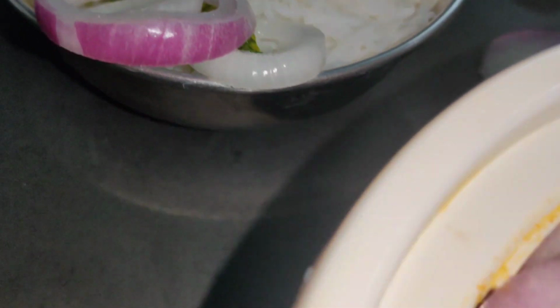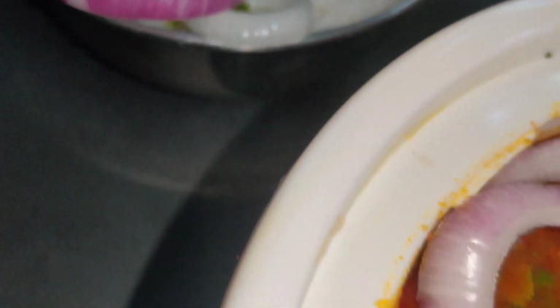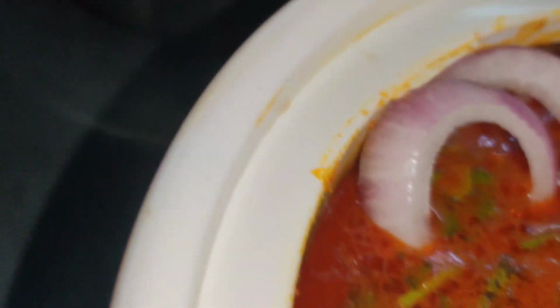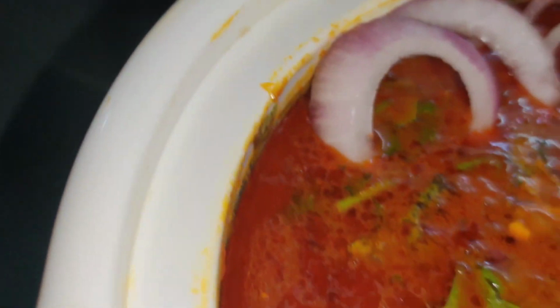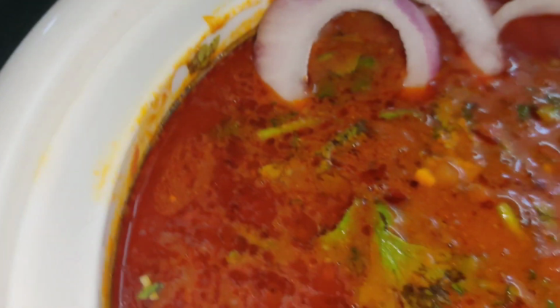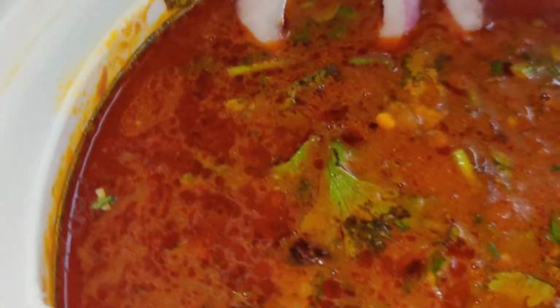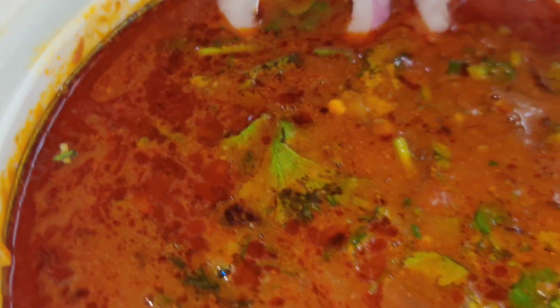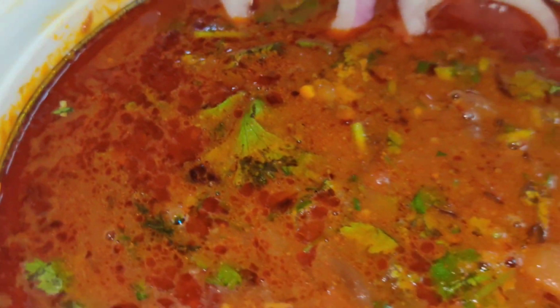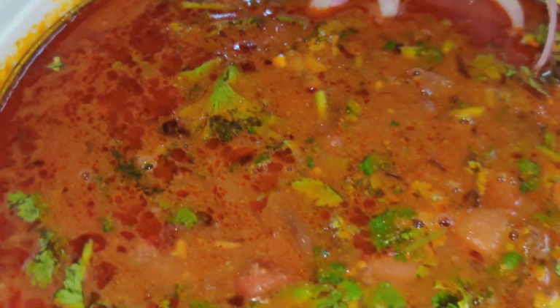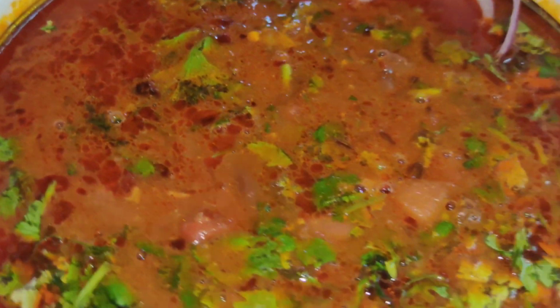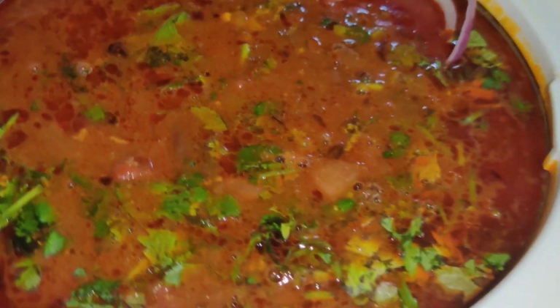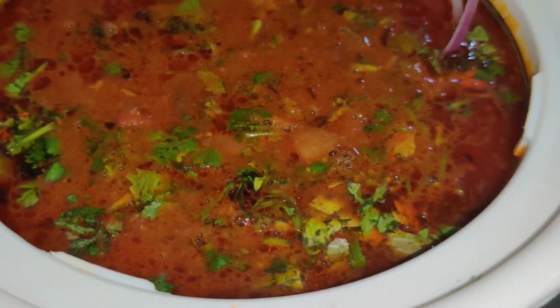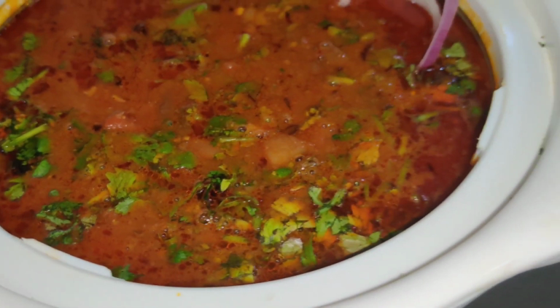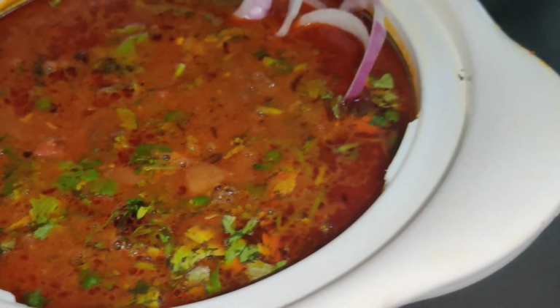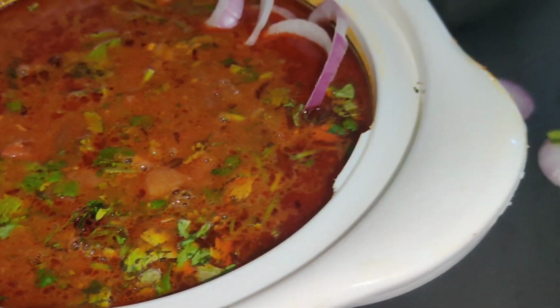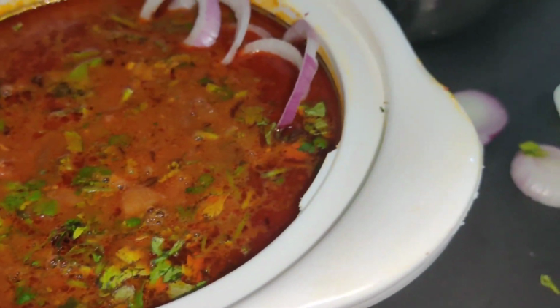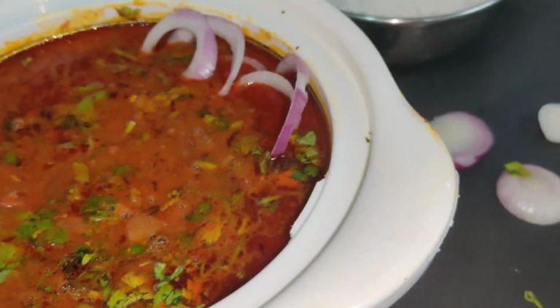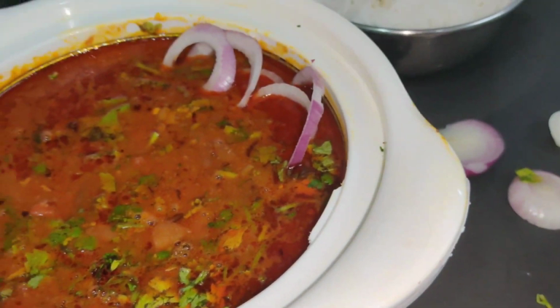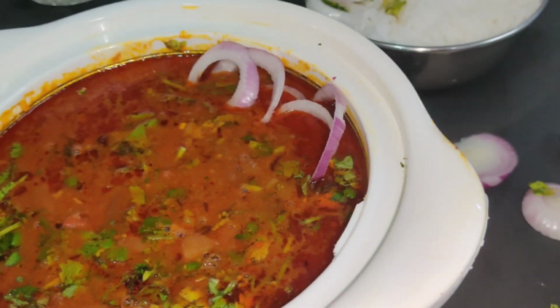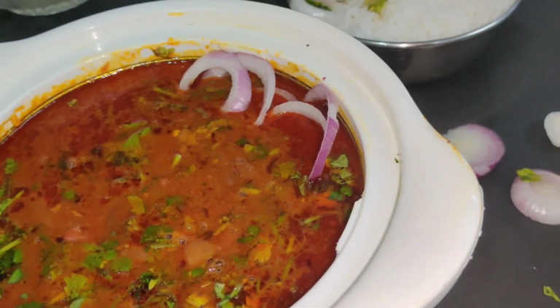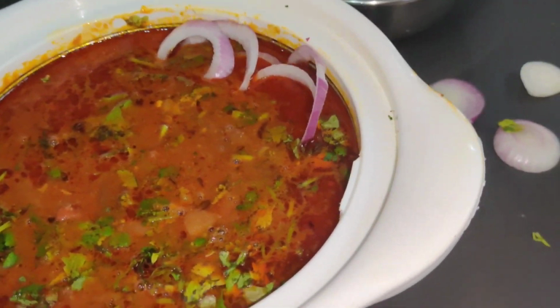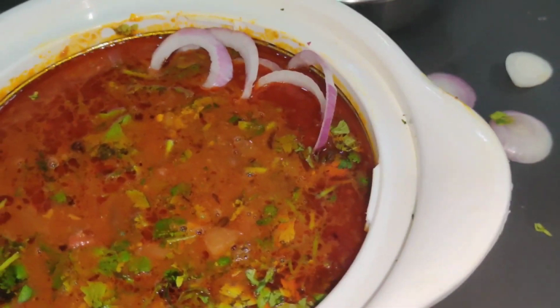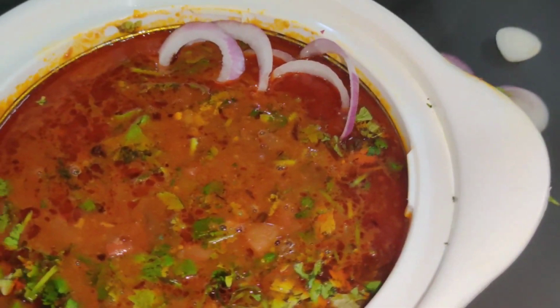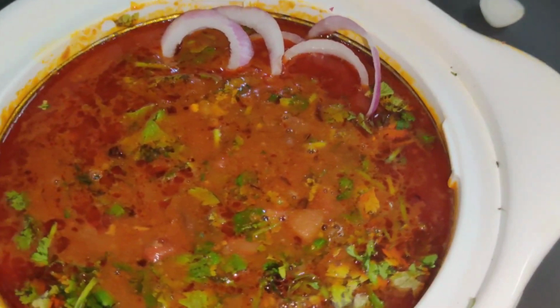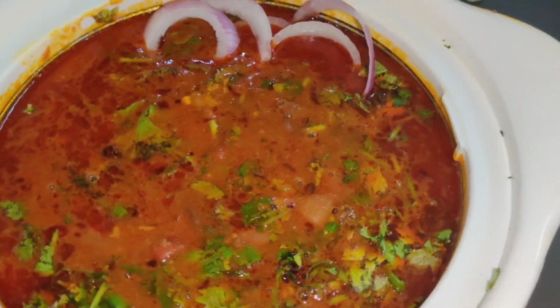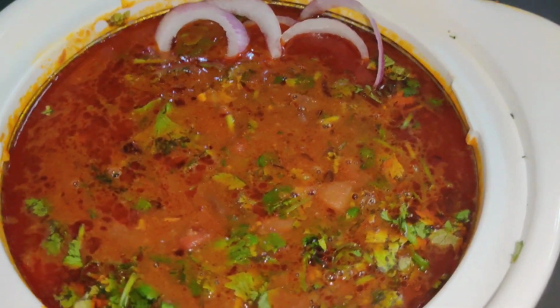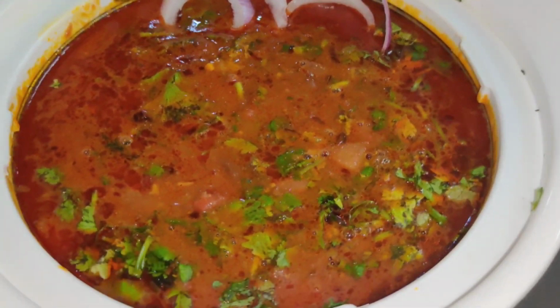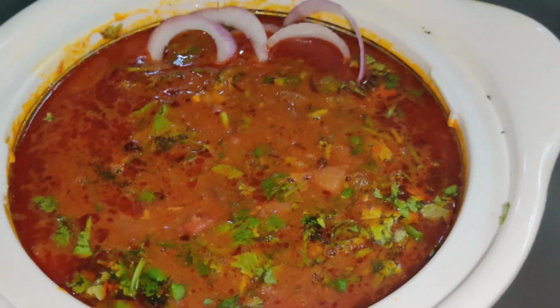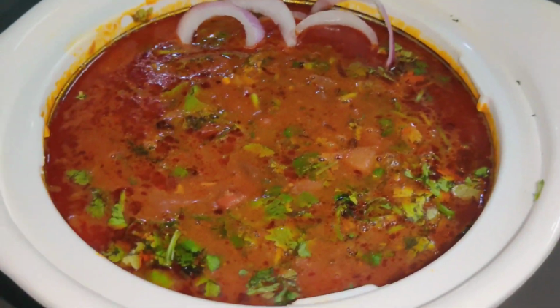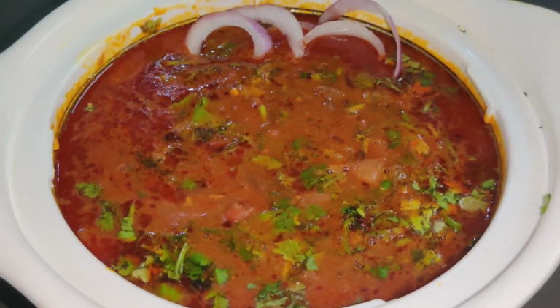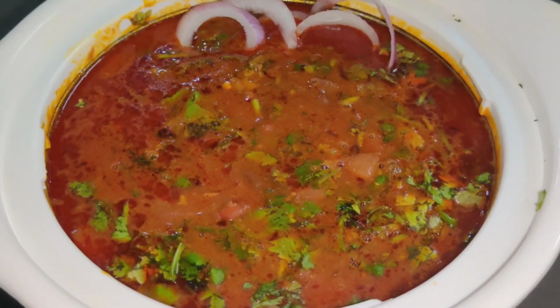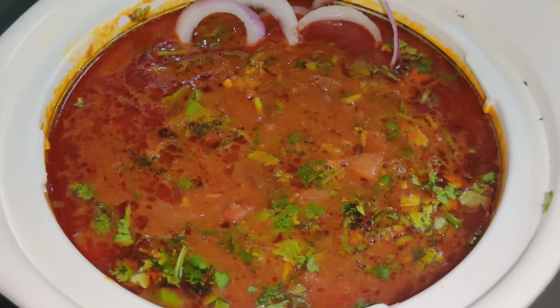राजमा चावल एक ऐसी डिश है जो हर घर में बनाई जाती है और सभी की mostly फेवरेट होती है। ऐसी ही रेसिपी के लिए देखते रहिए Chili Chatpatti Kitchen।